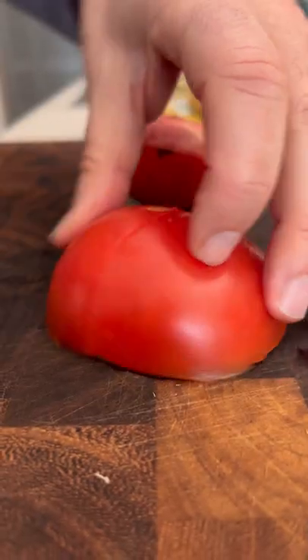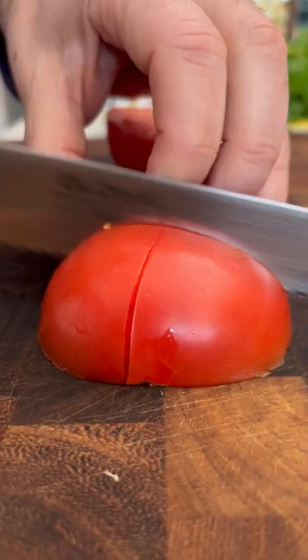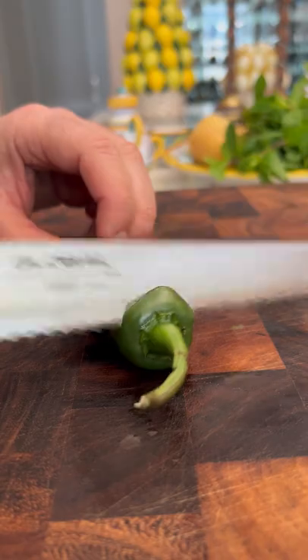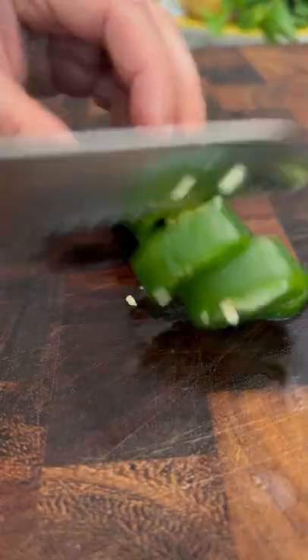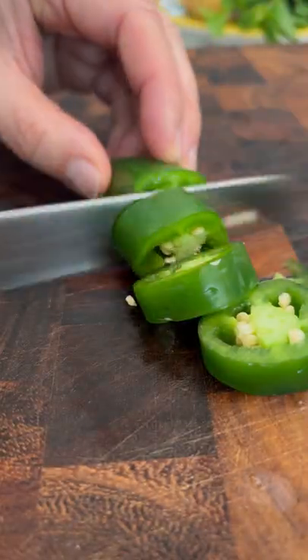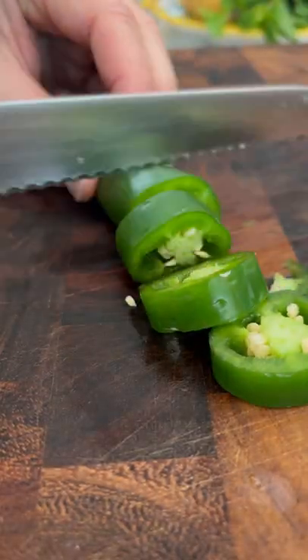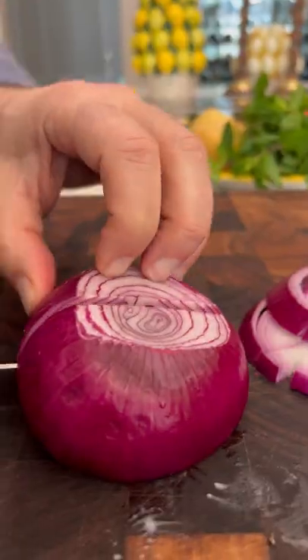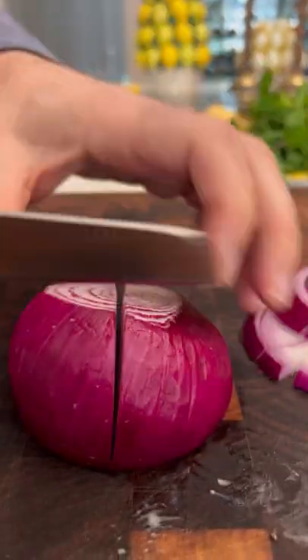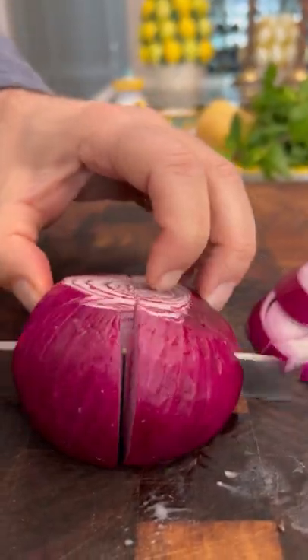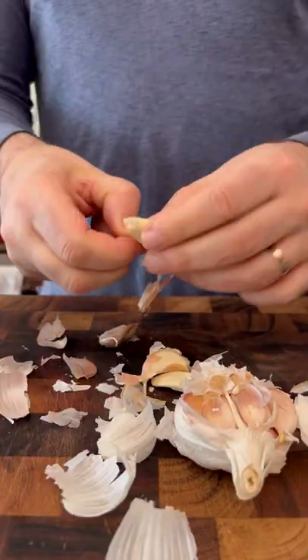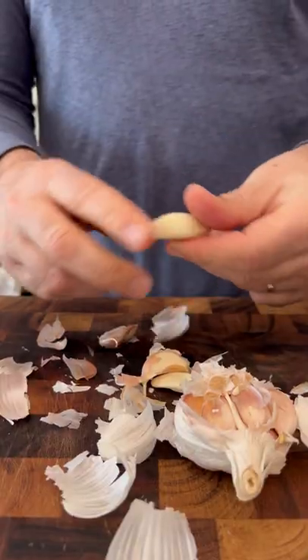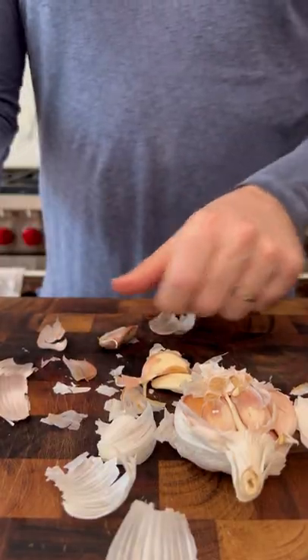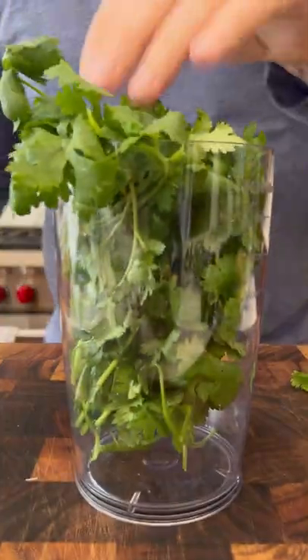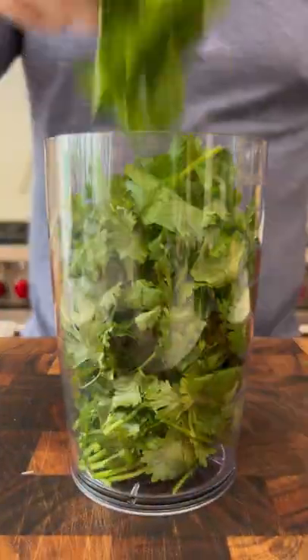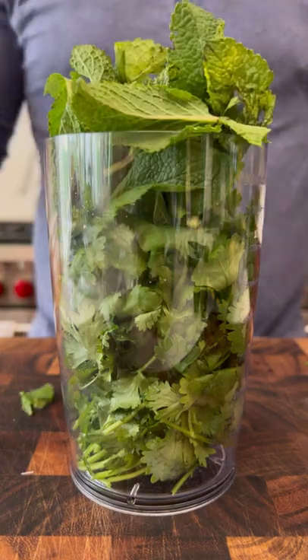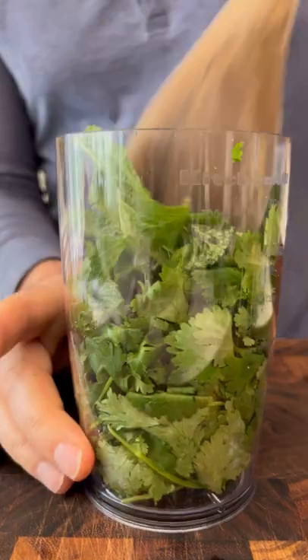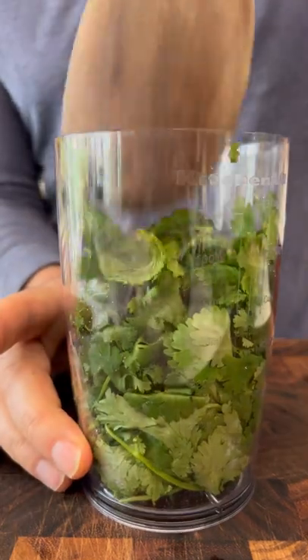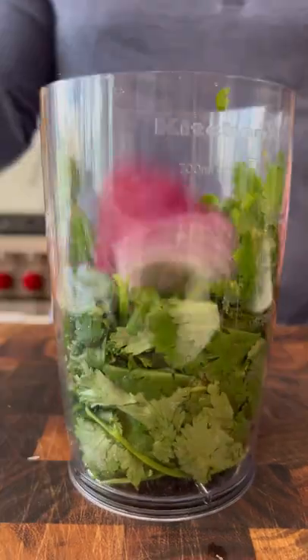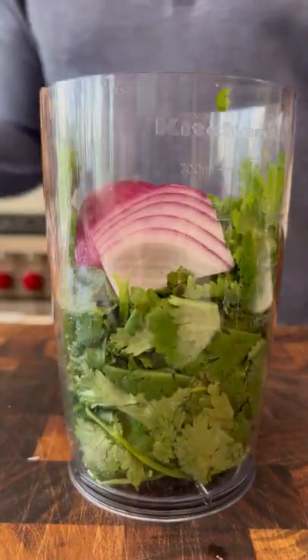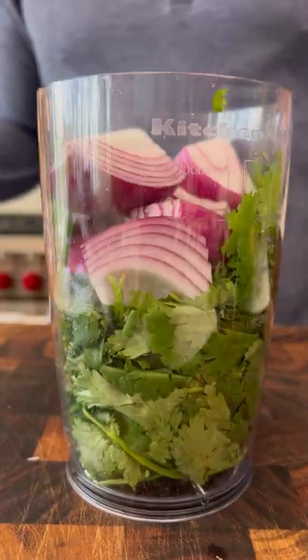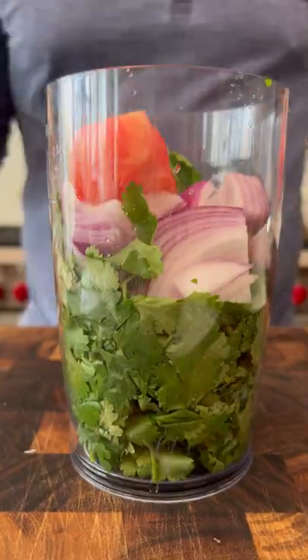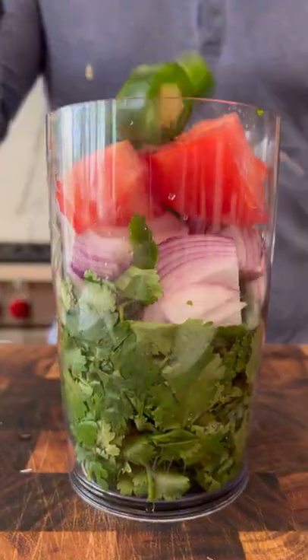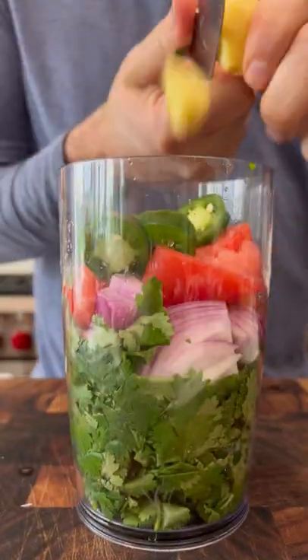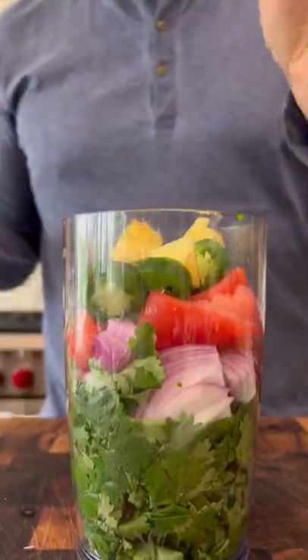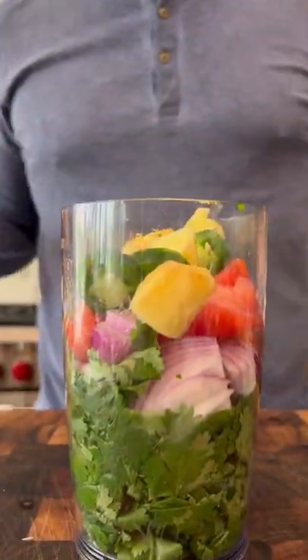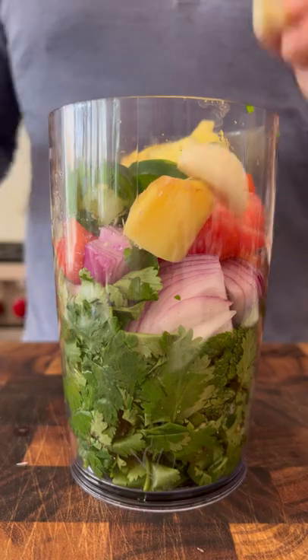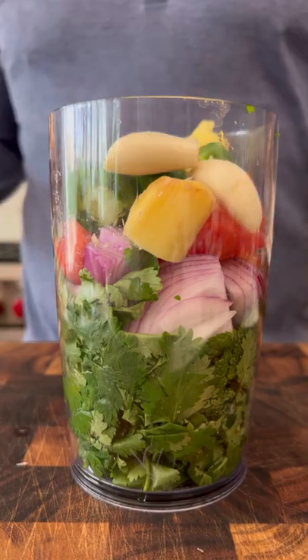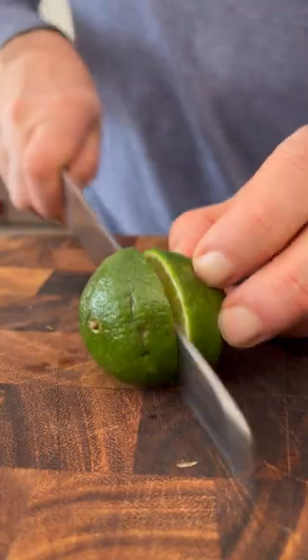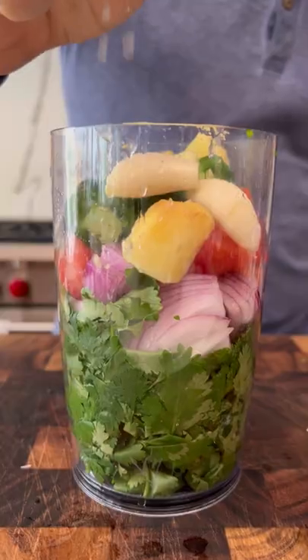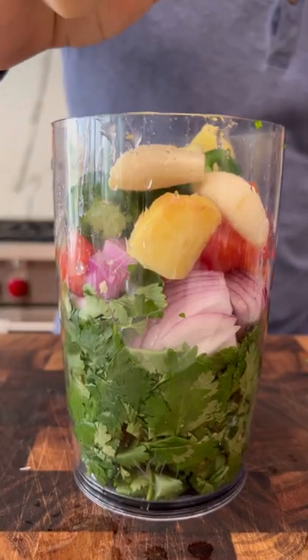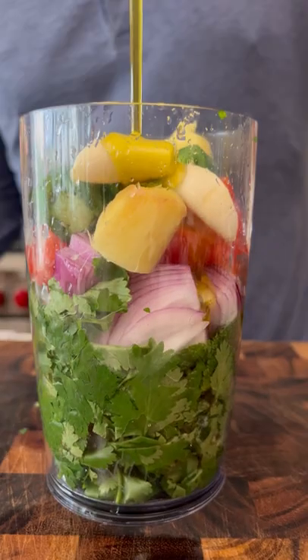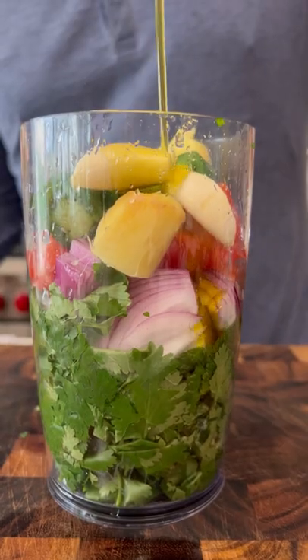Give it a peel. Tomatoes, jalapeños — chop it up. Red onions, peel some garlic, and everything goes into a blender. The onions, the tomatoes, jalapeños, ginger, garlic, lime juice — one to two limes.